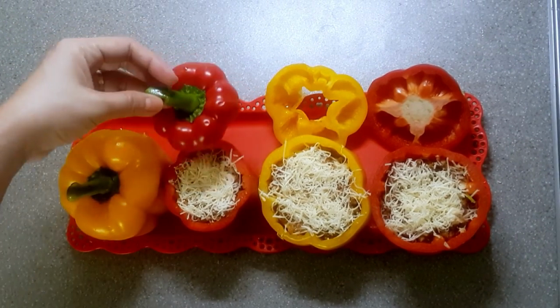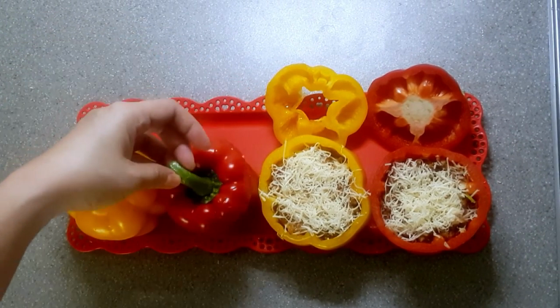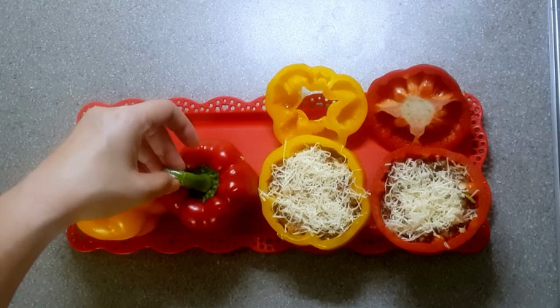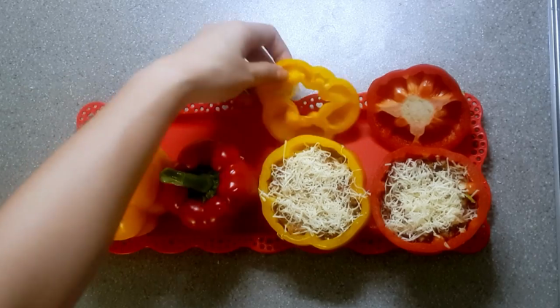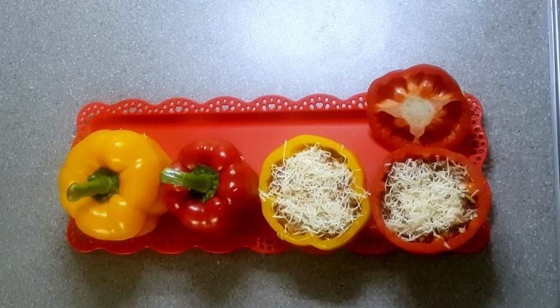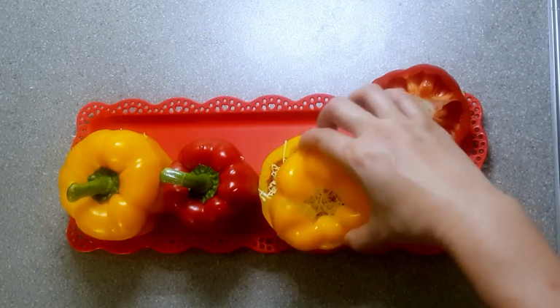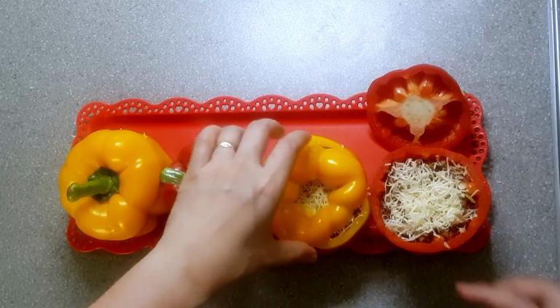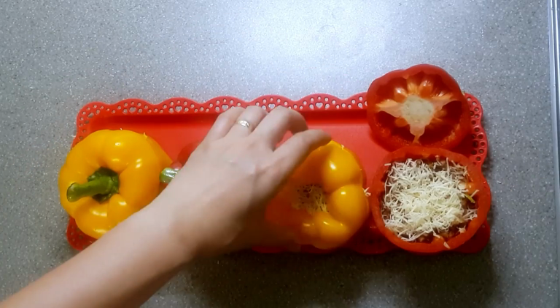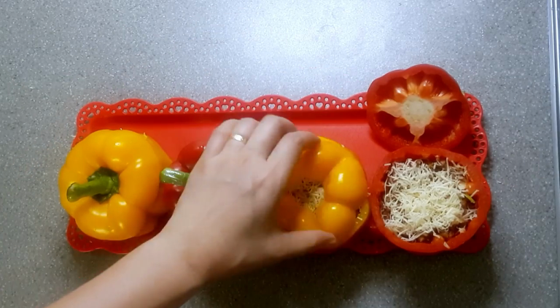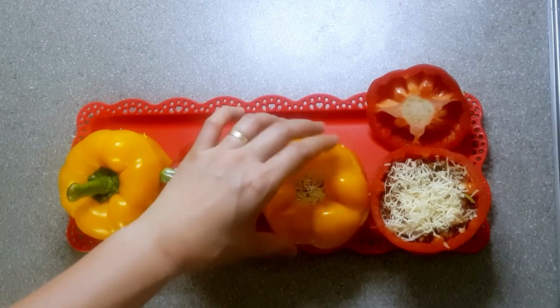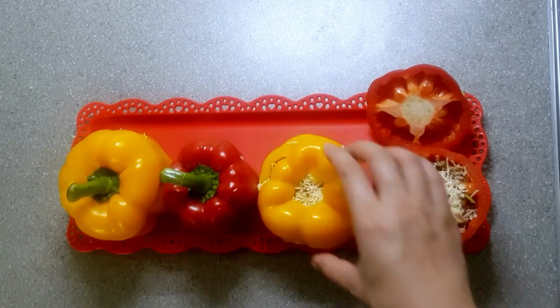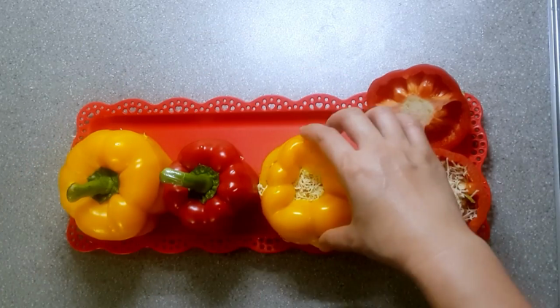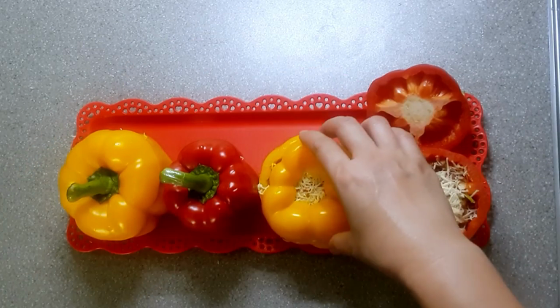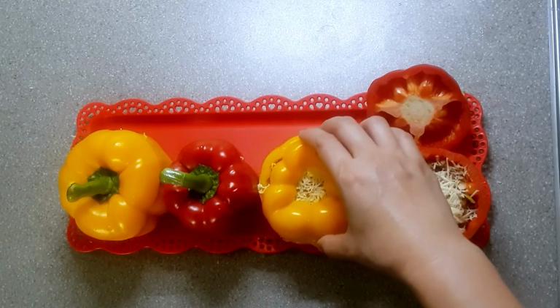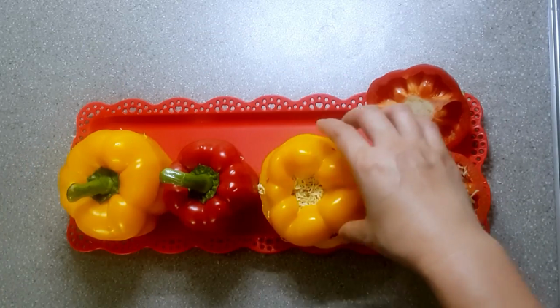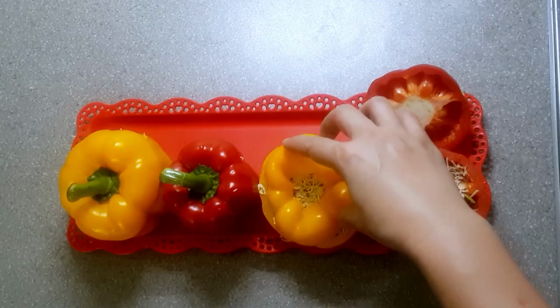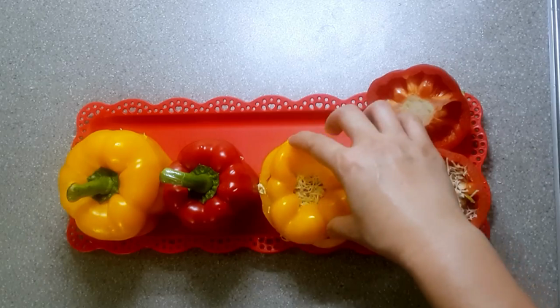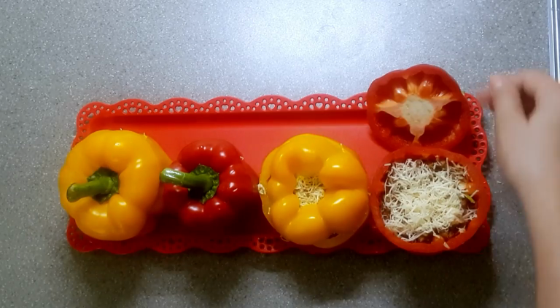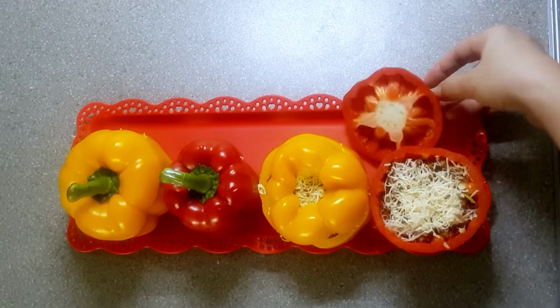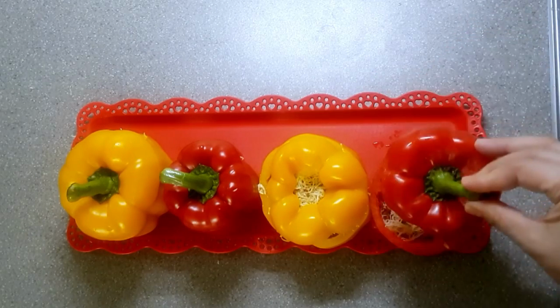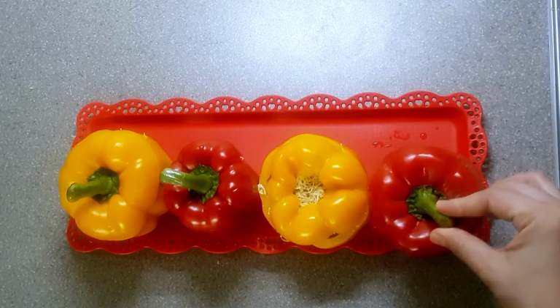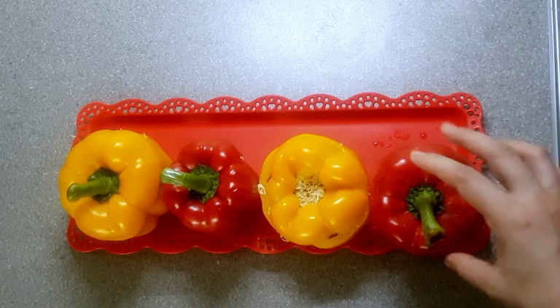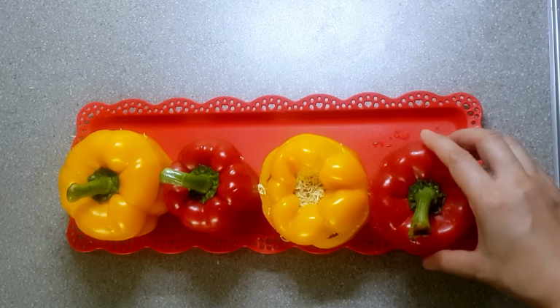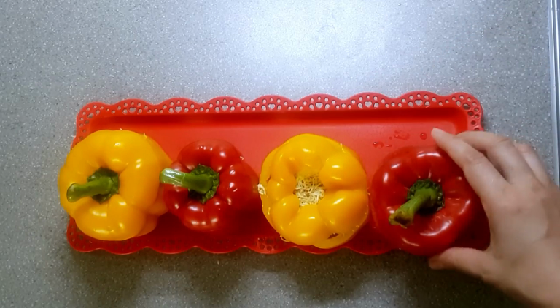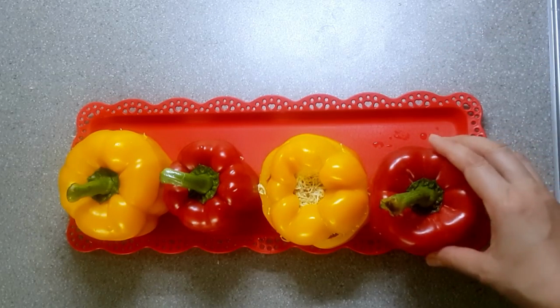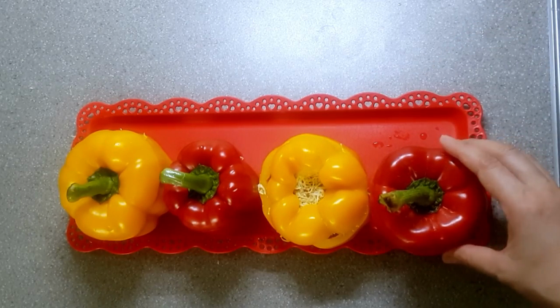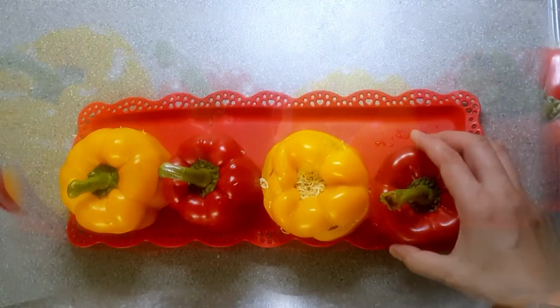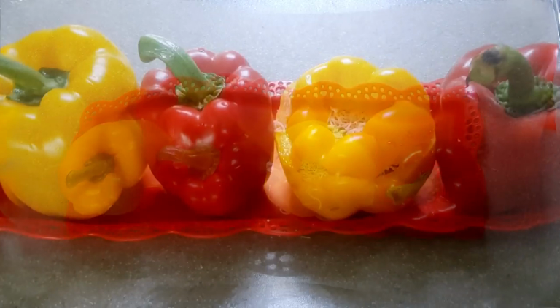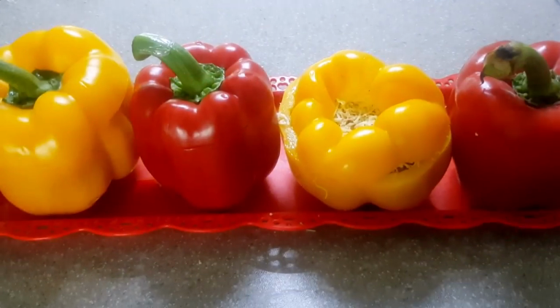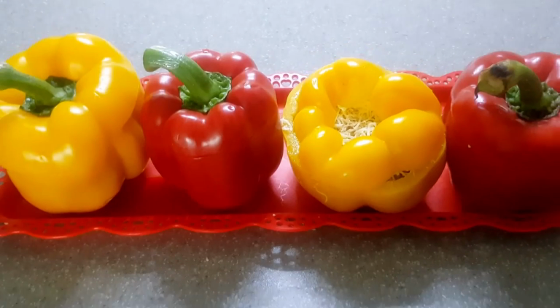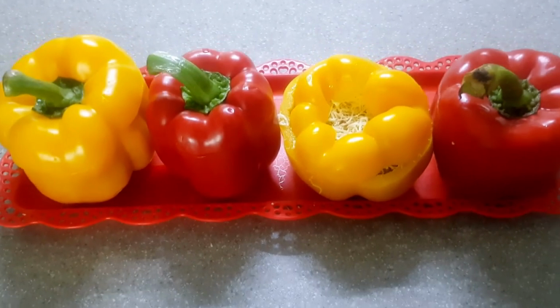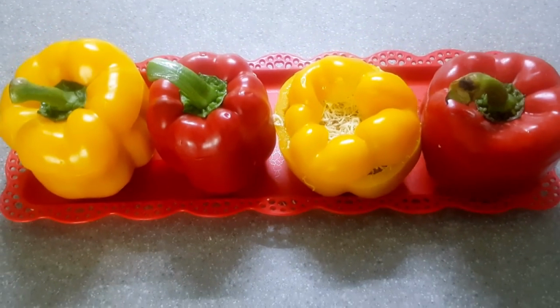Once done, add the bell pepper covers and put them into our preheated oven and let it bake for about 10 to 15 minutes. This is best served hot, eaten as is or with rice. Enjoy!